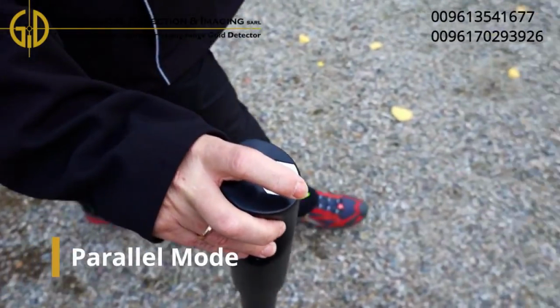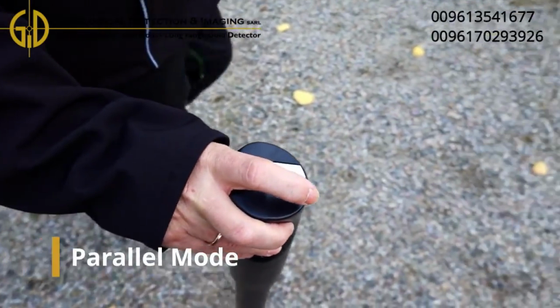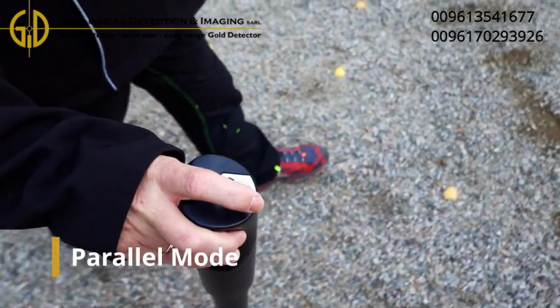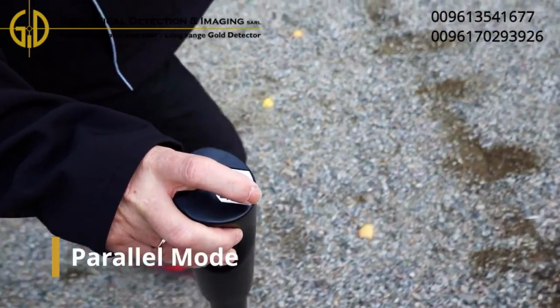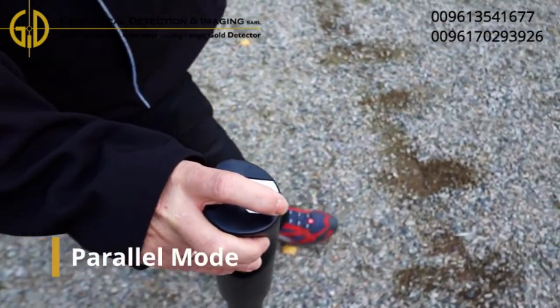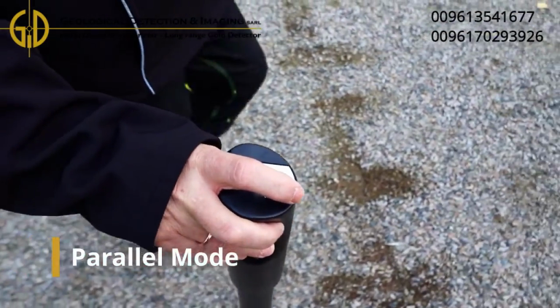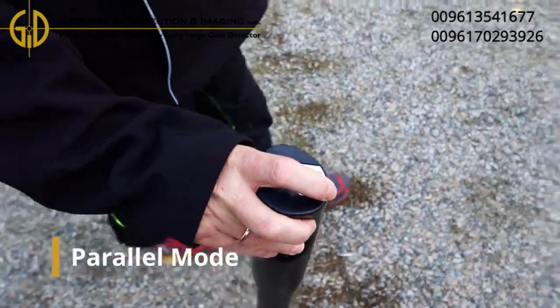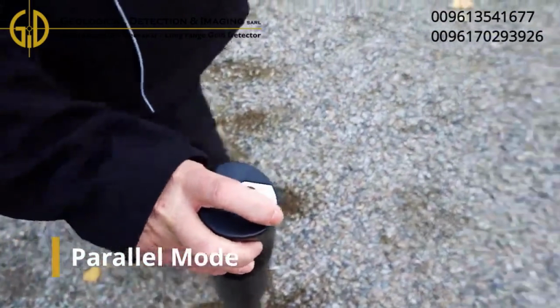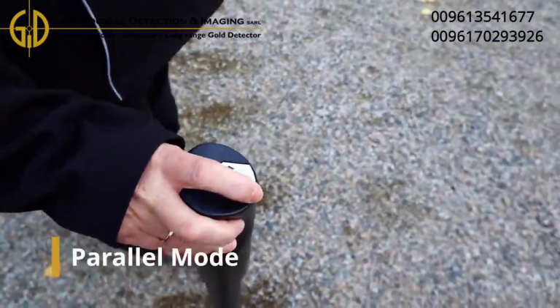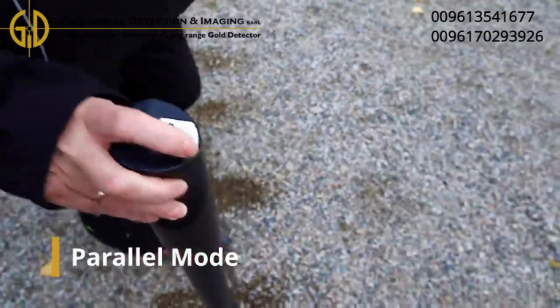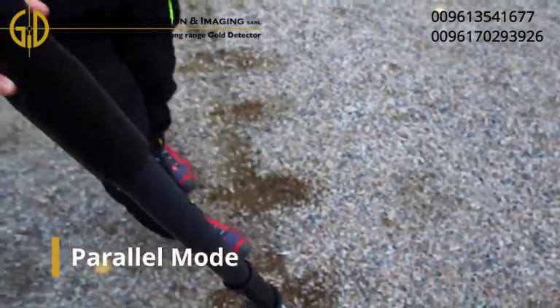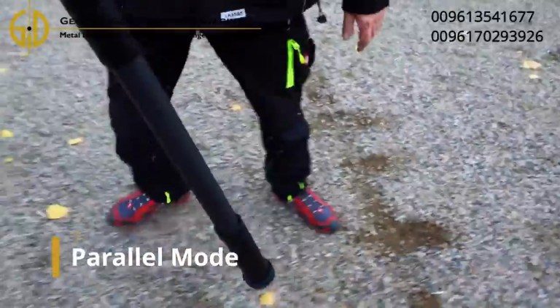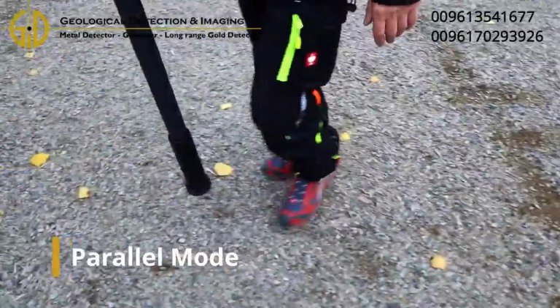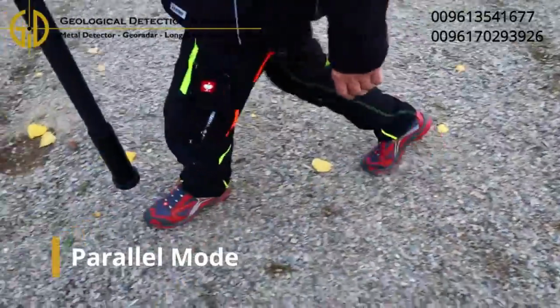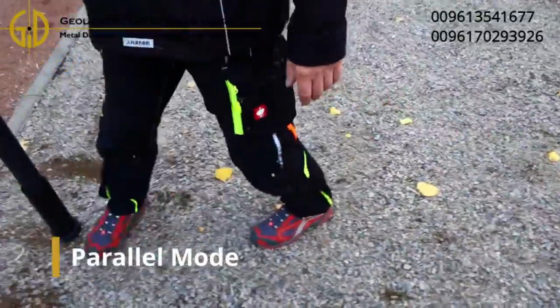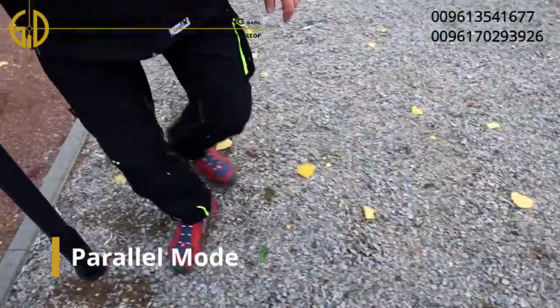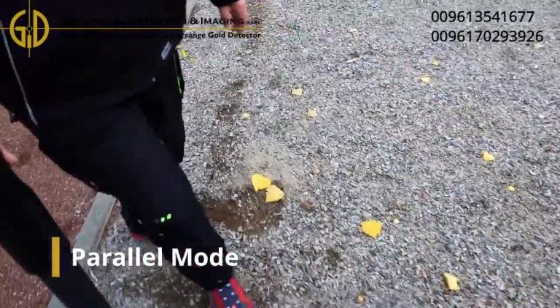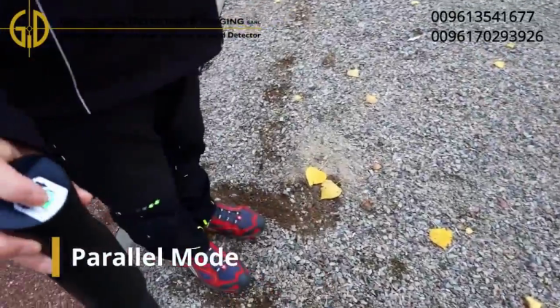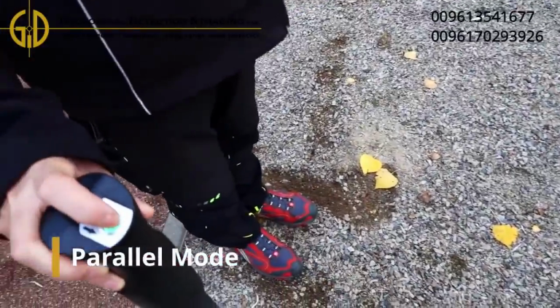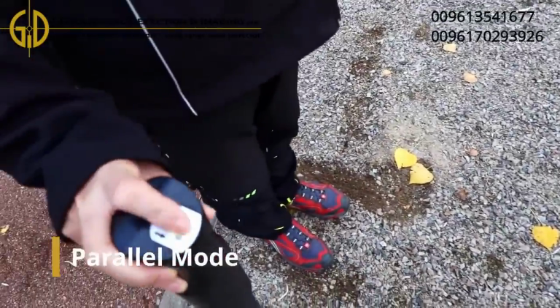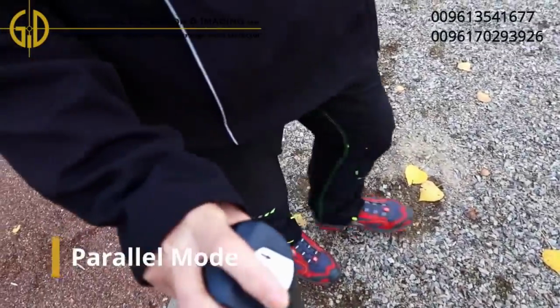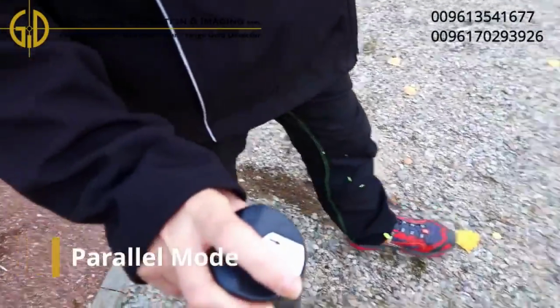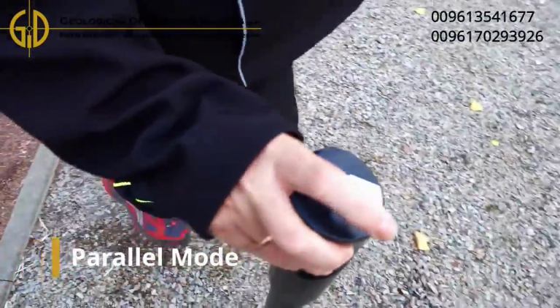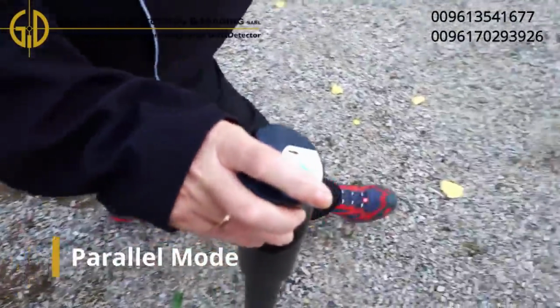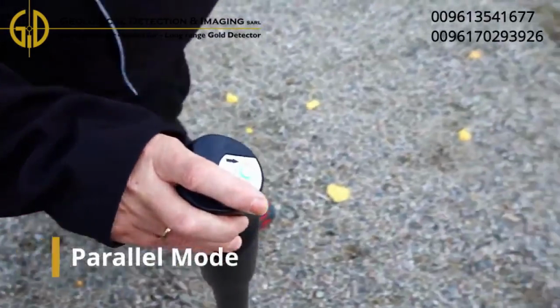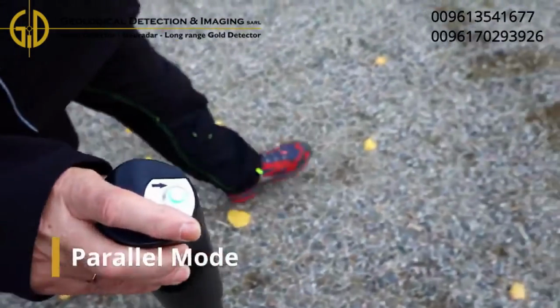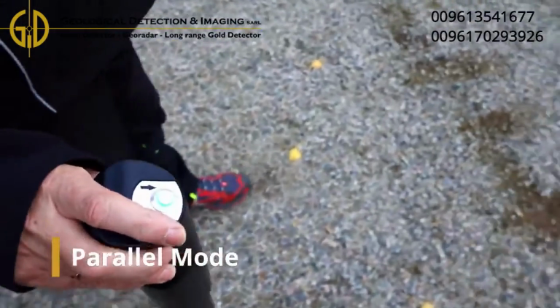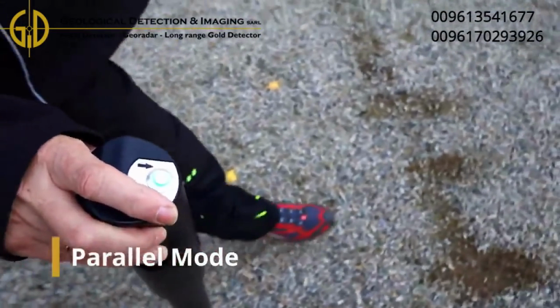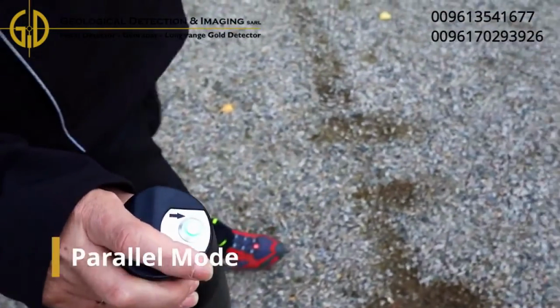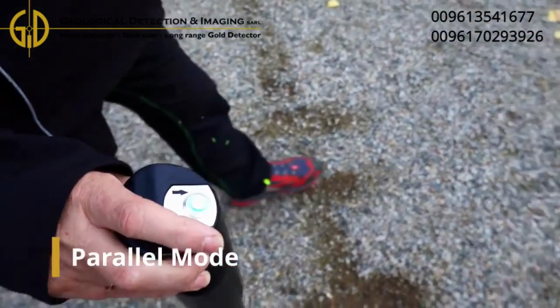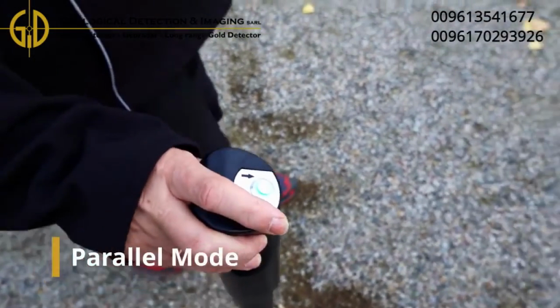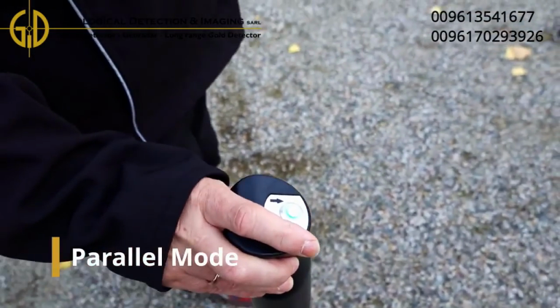Ground scans can be performed in two different scan modes: parallel or zigzag. Since it is important that the probe always points in the same direction, the parallel mode is especially recommended for beginners.